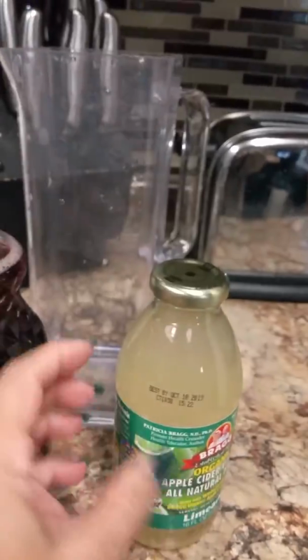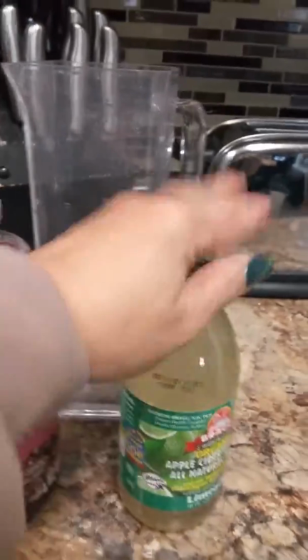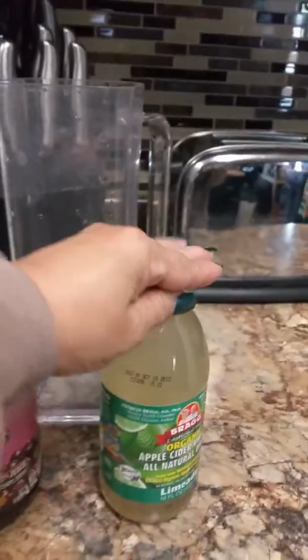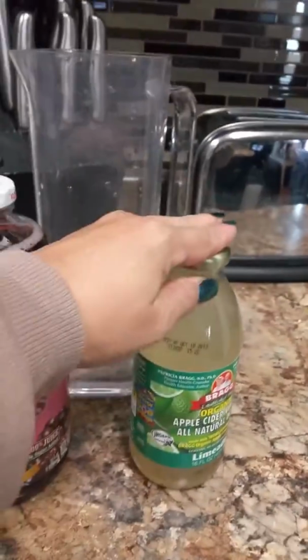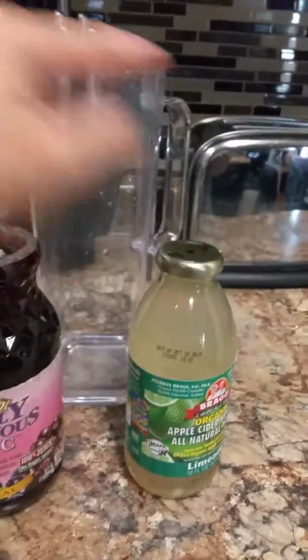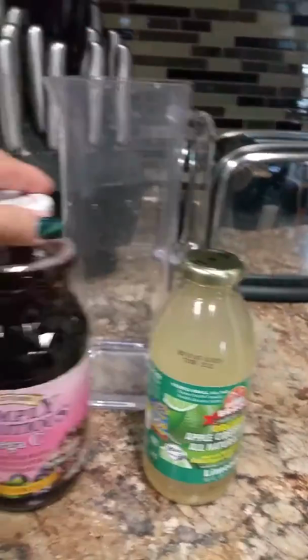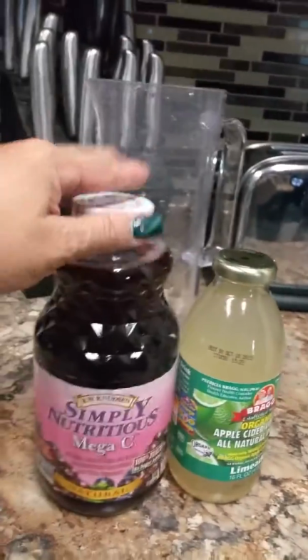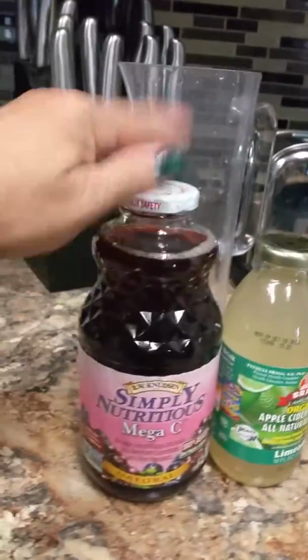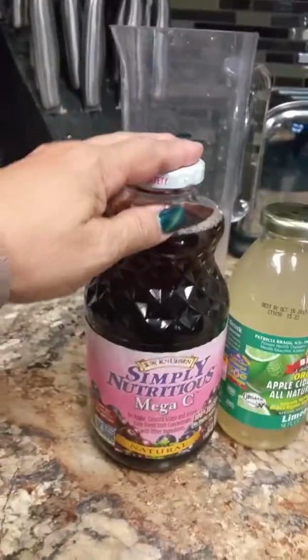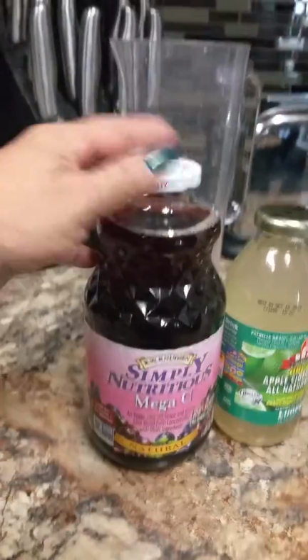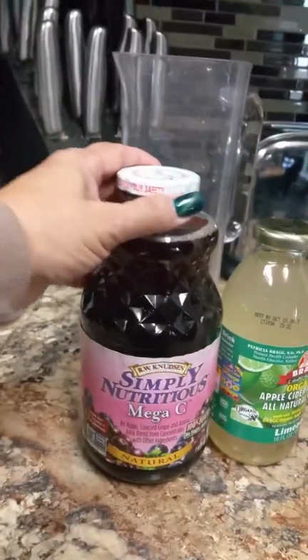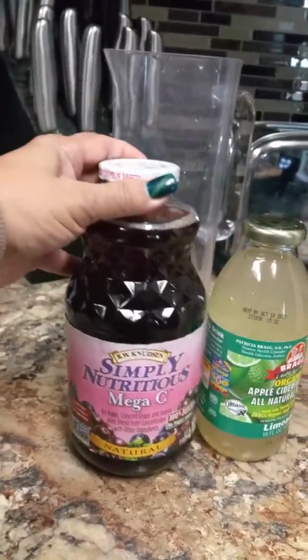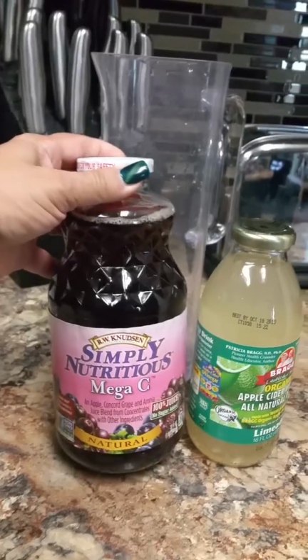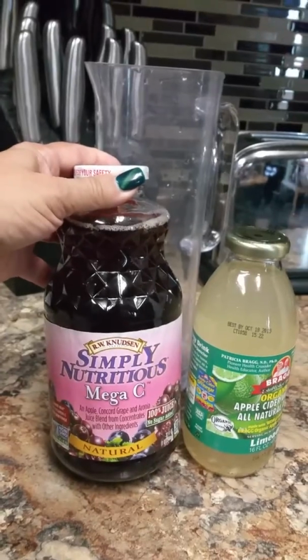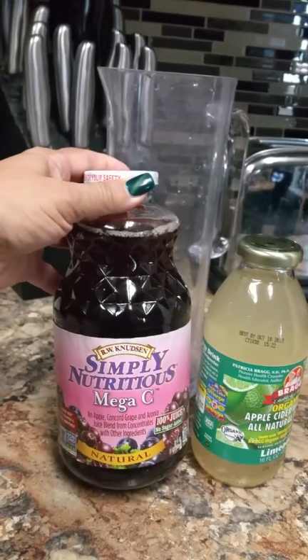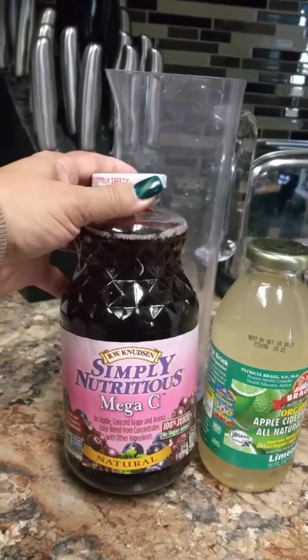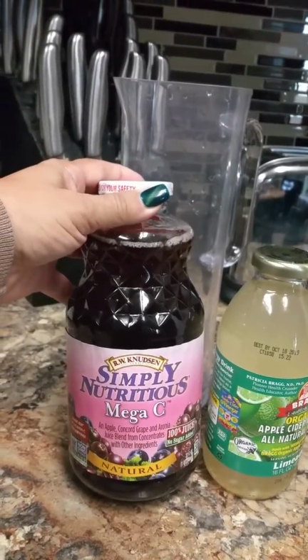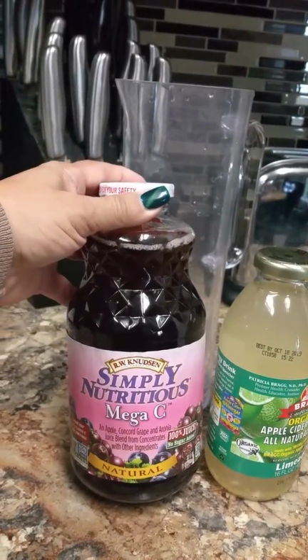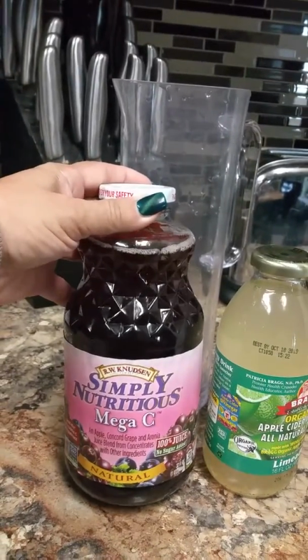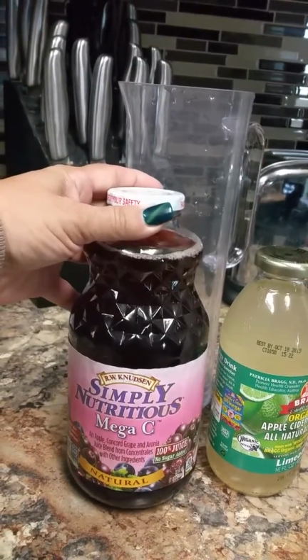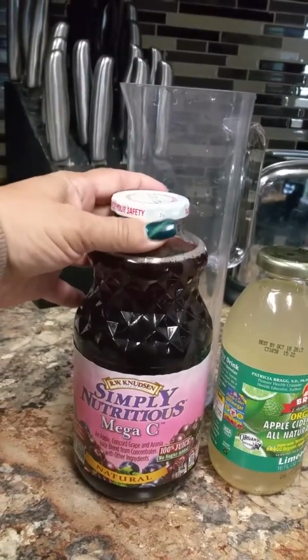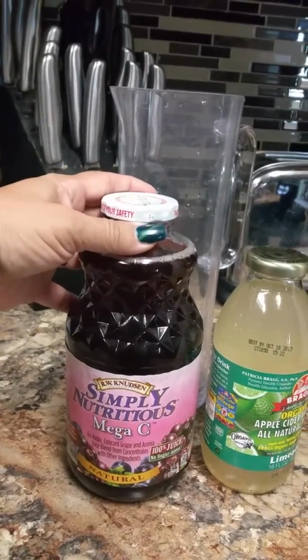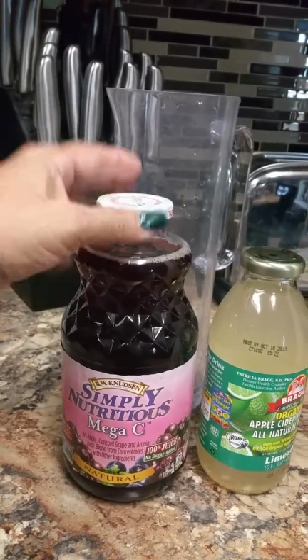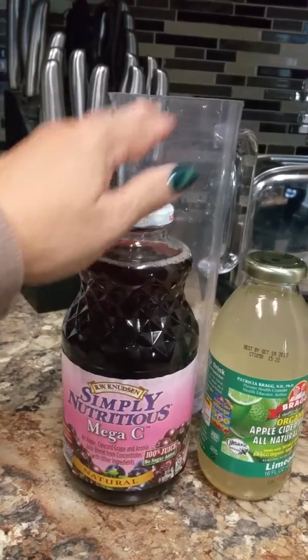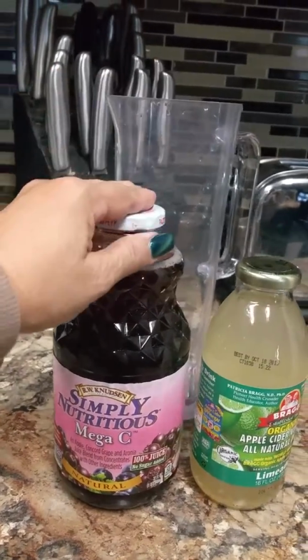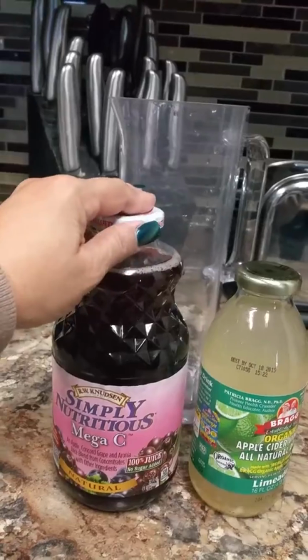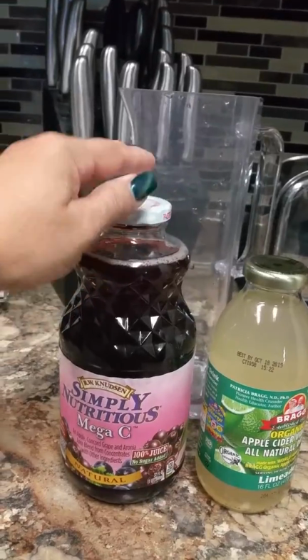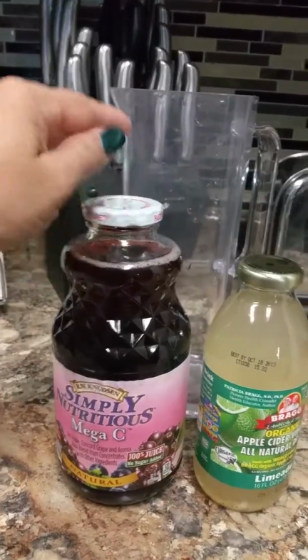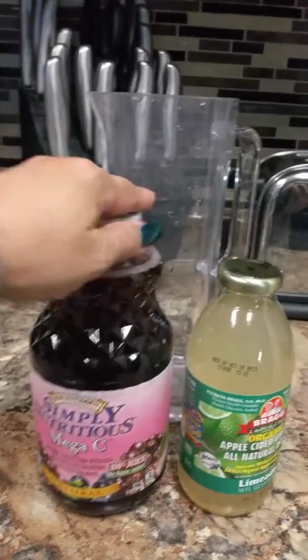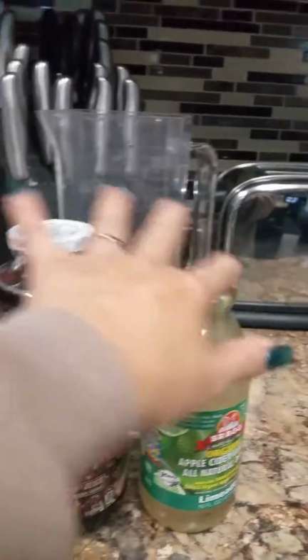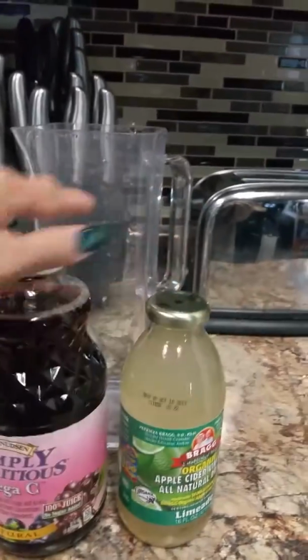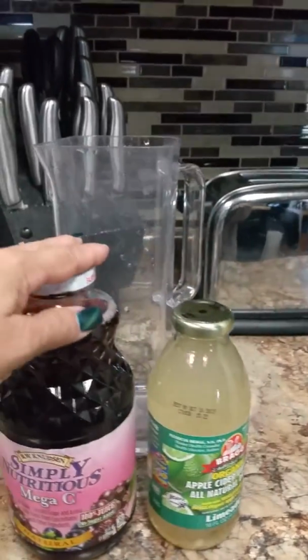But what I do is I mix it. I mix it with grape juice — Mega C. This is also natural, 100% juice, no sugar added. So I mix these two combinations.